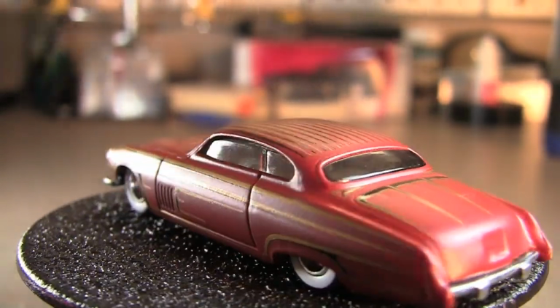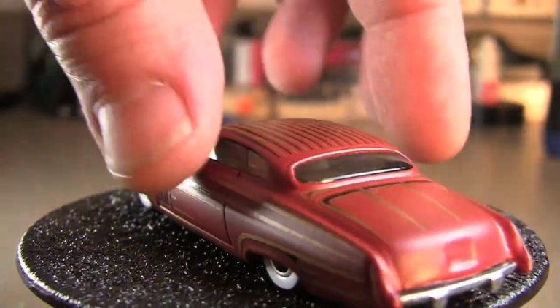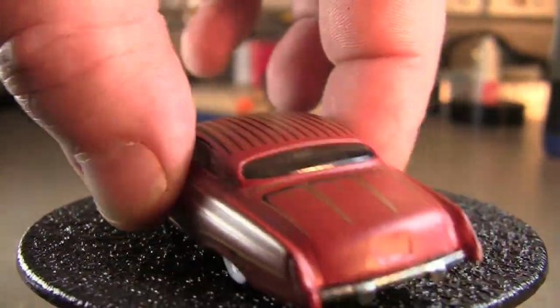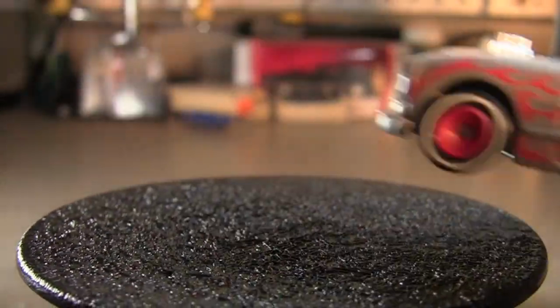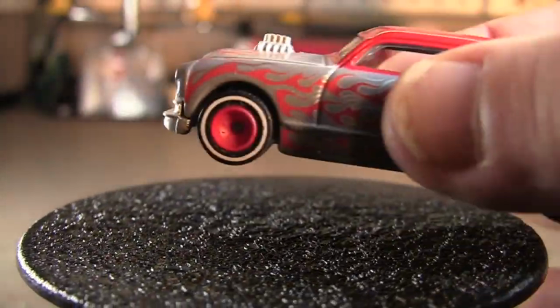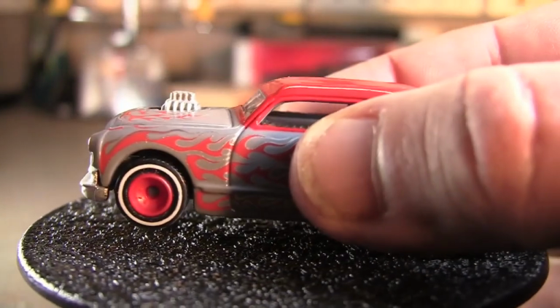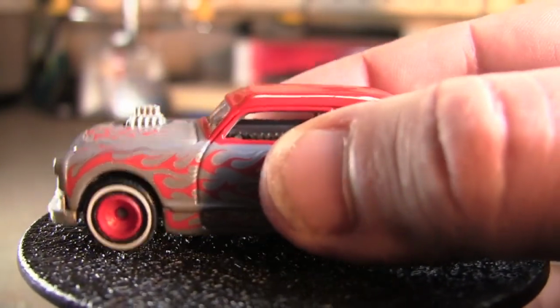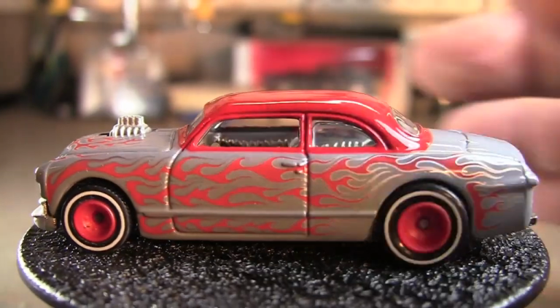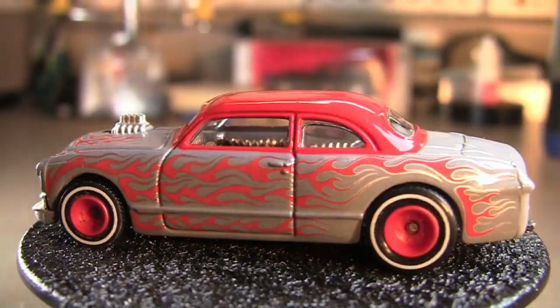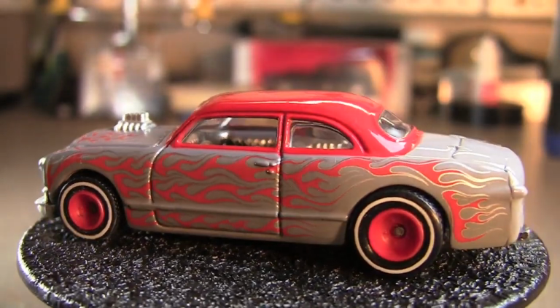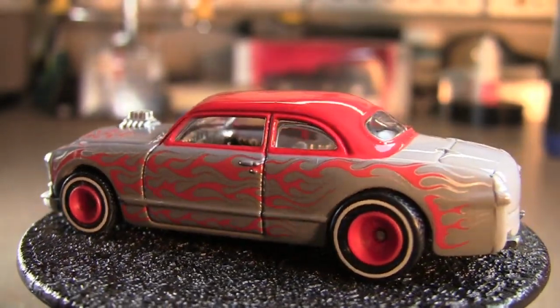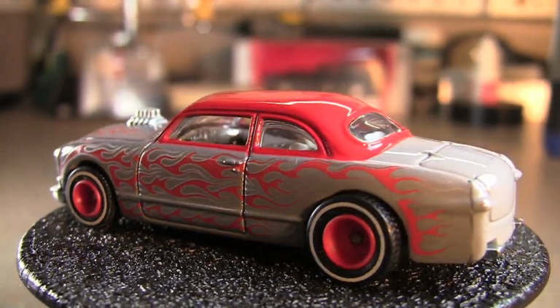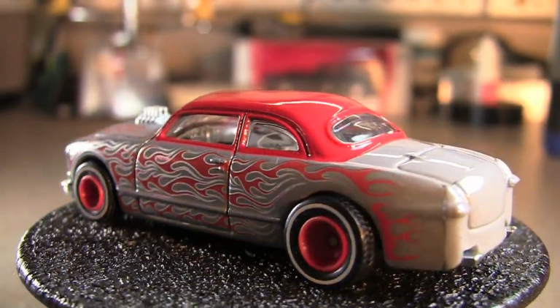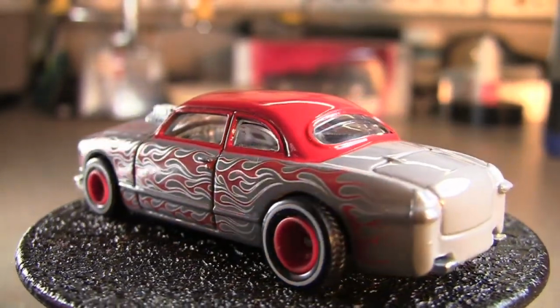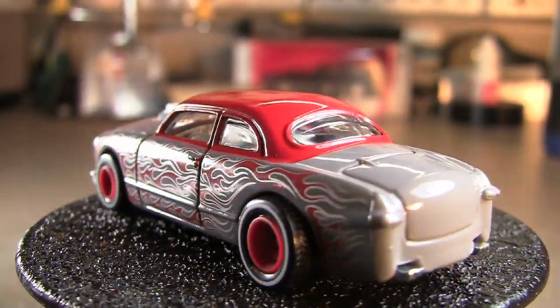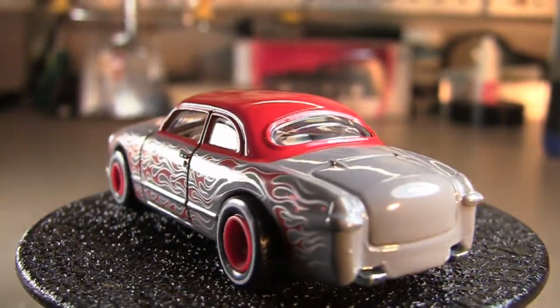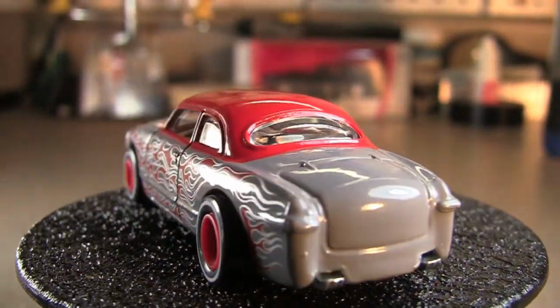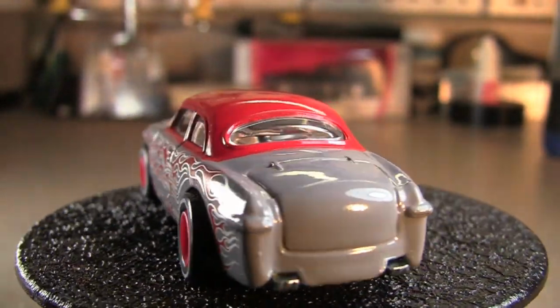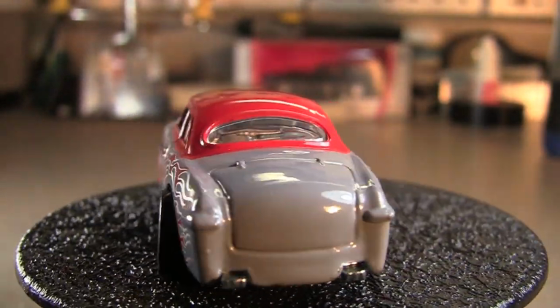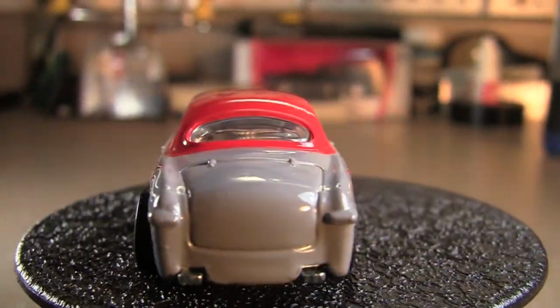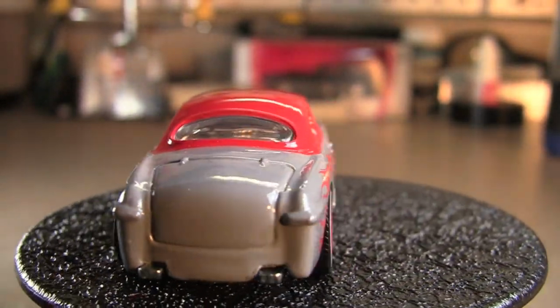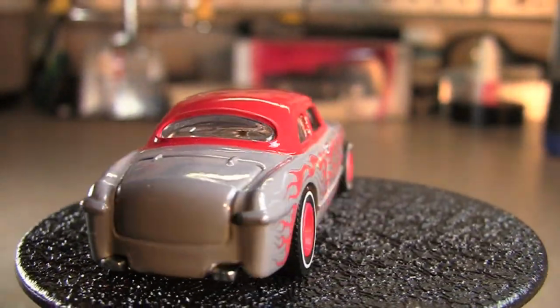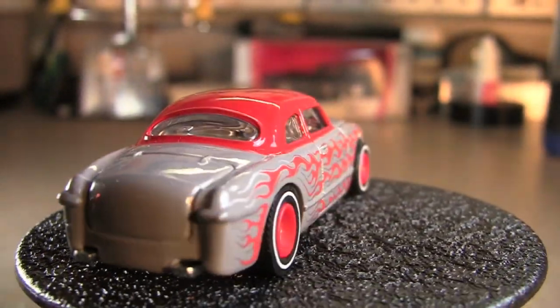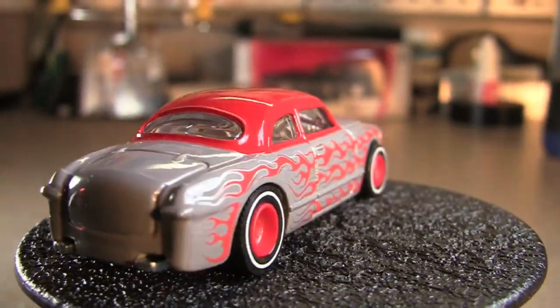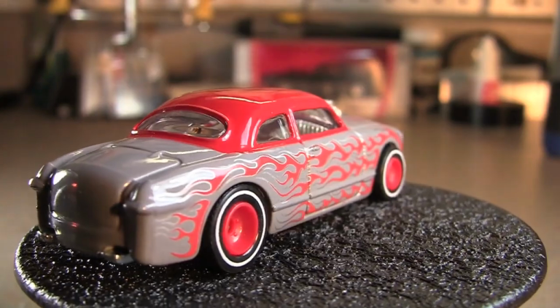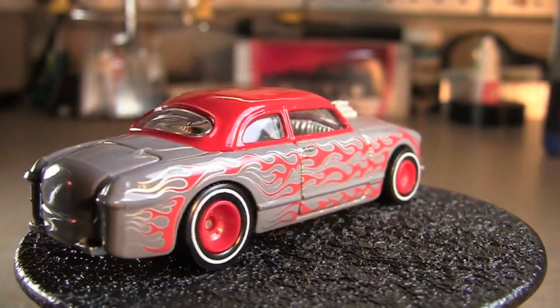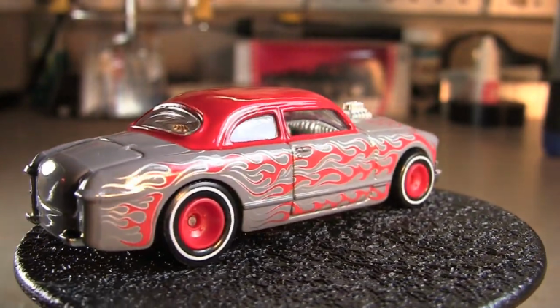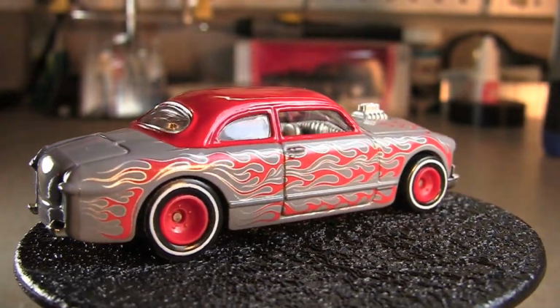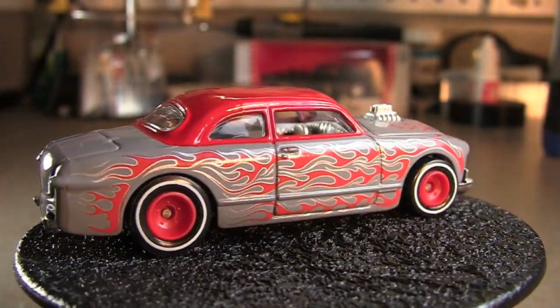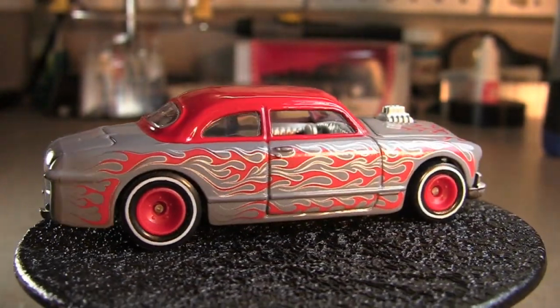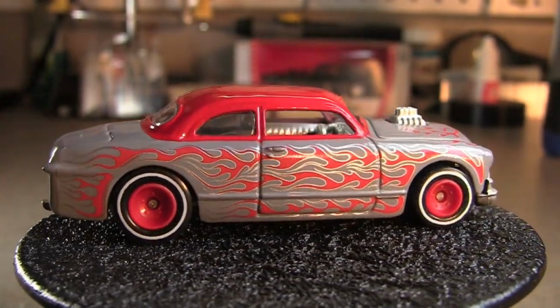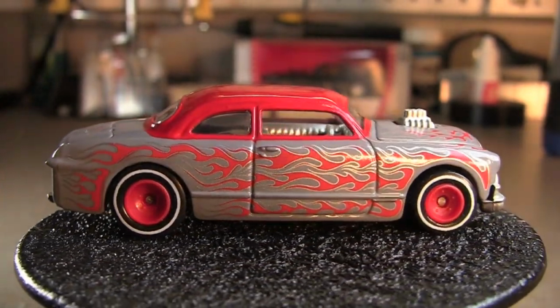Next we've got the Shoe Box. It's kind of questionable on that one, but I do like it the more I see it.